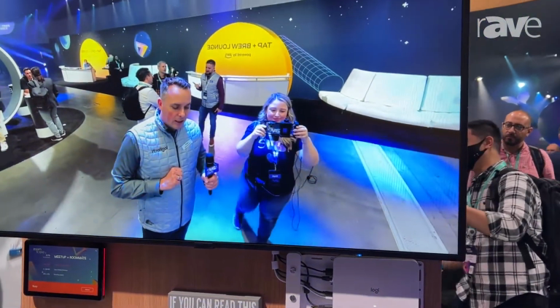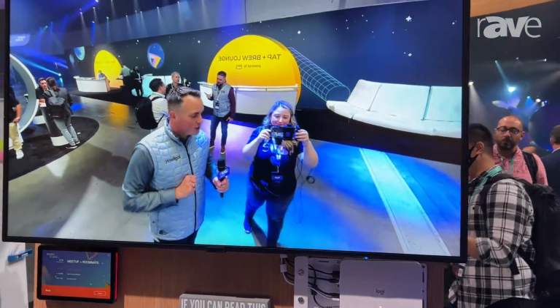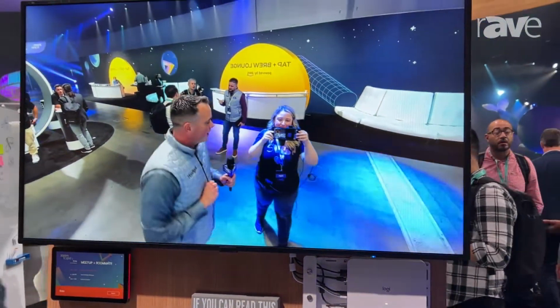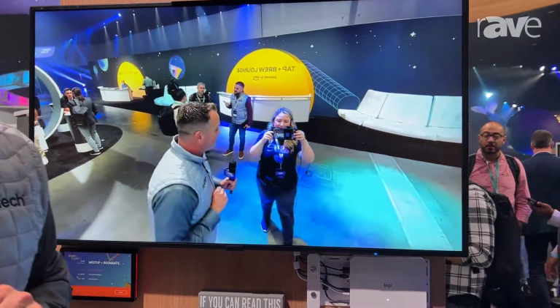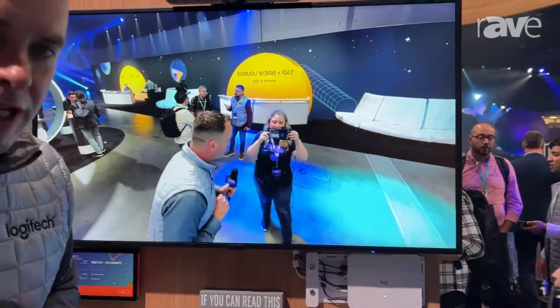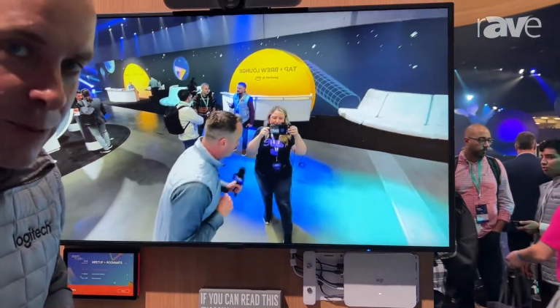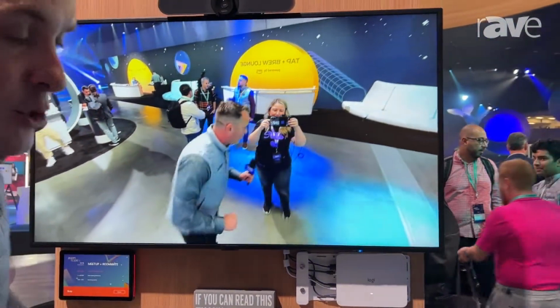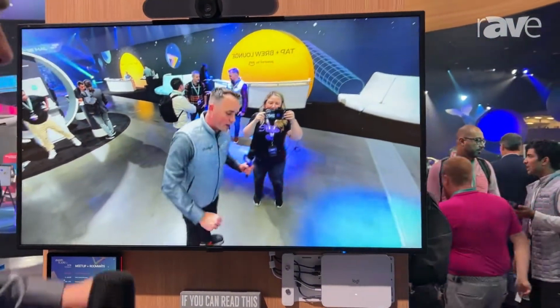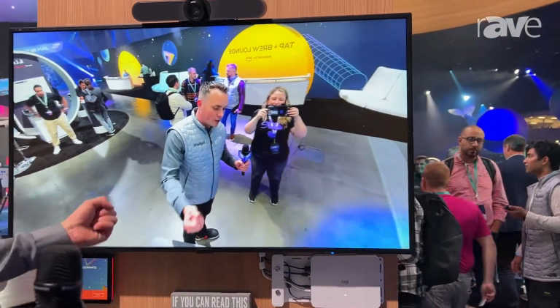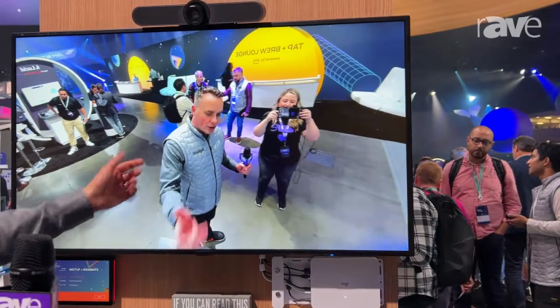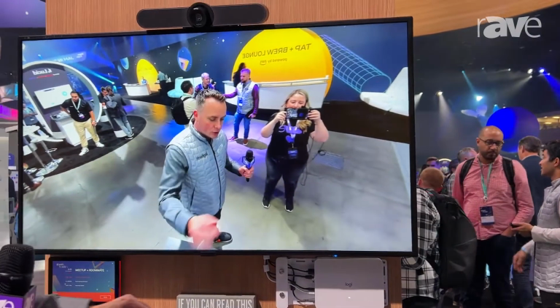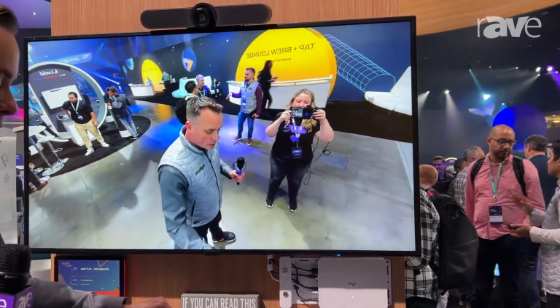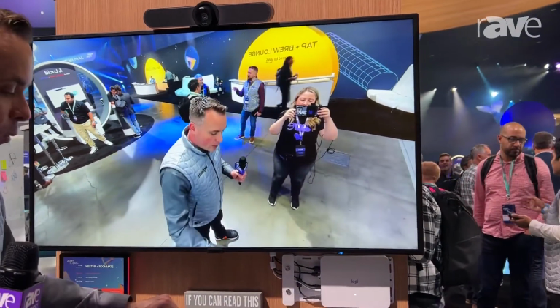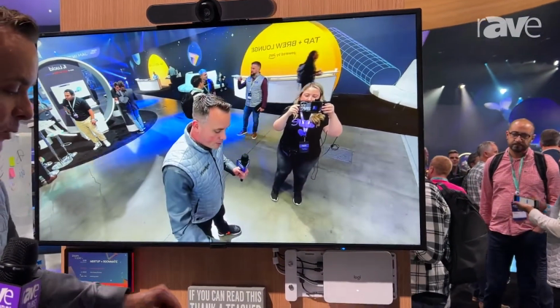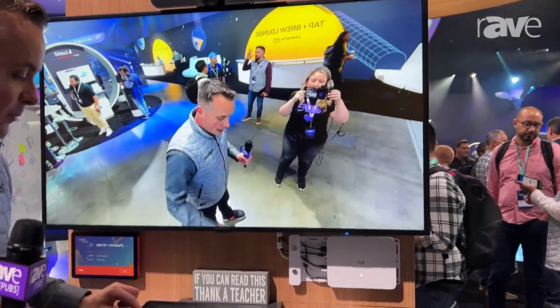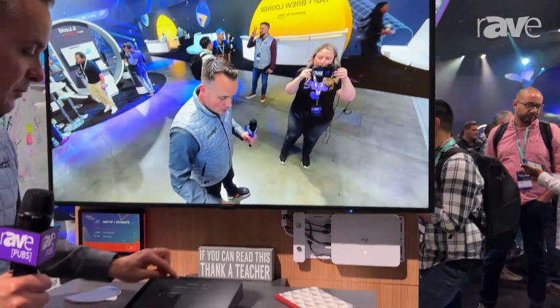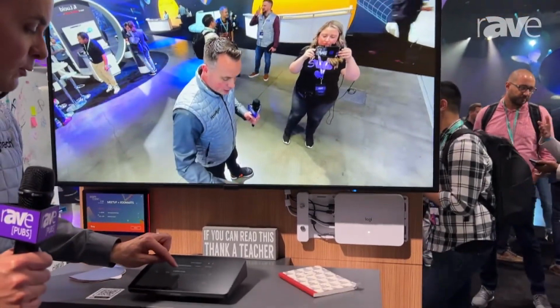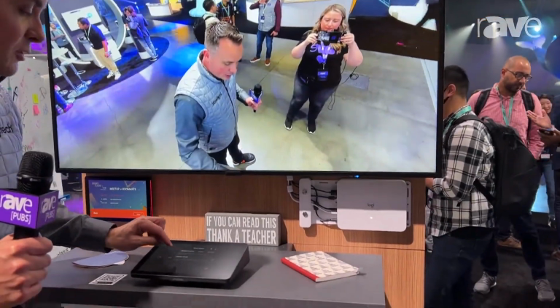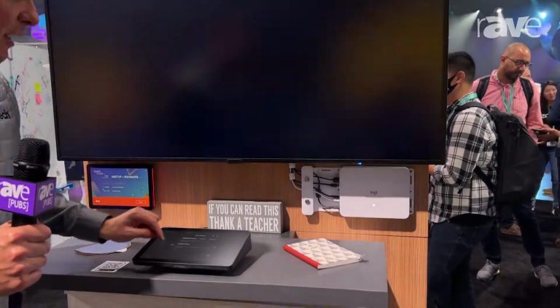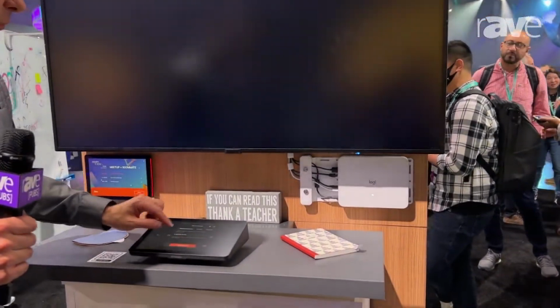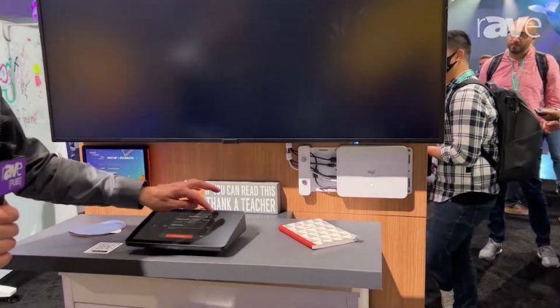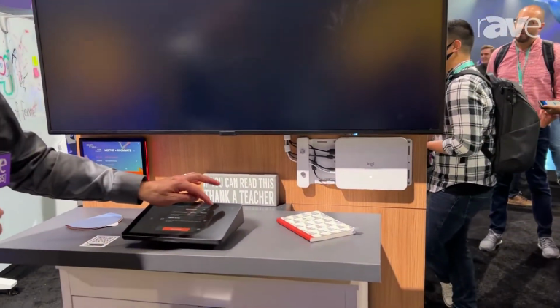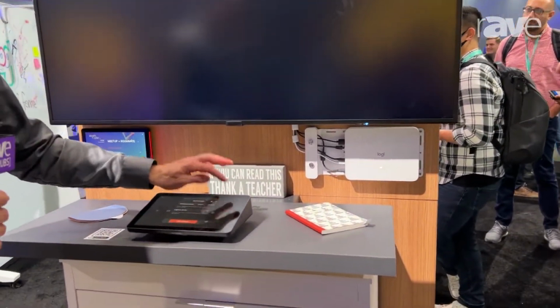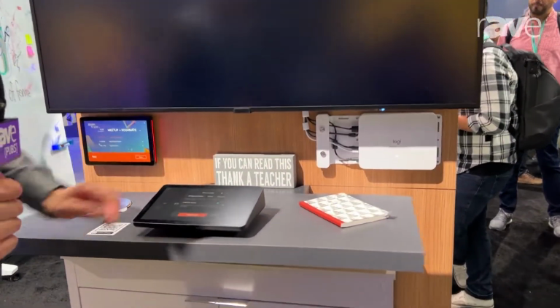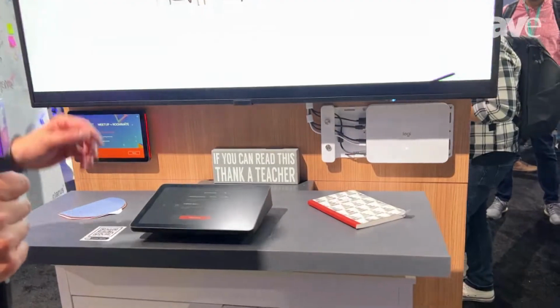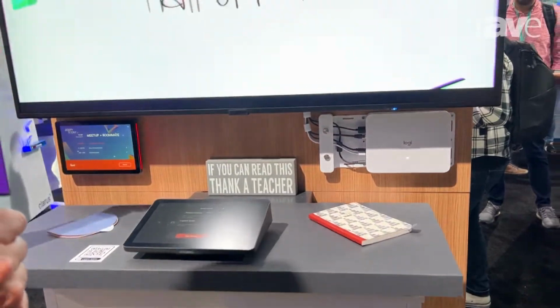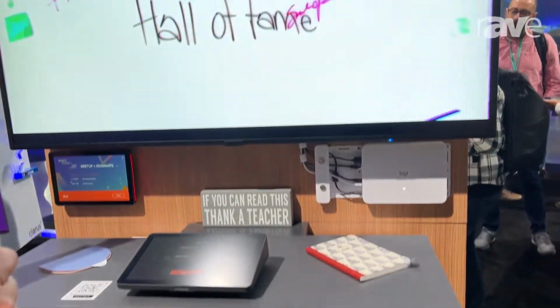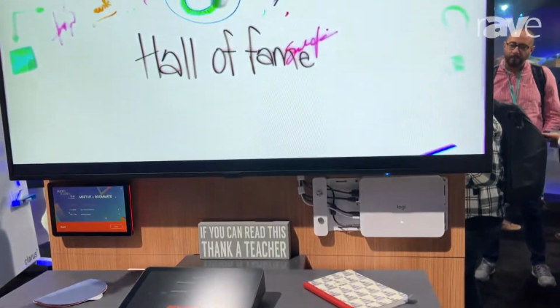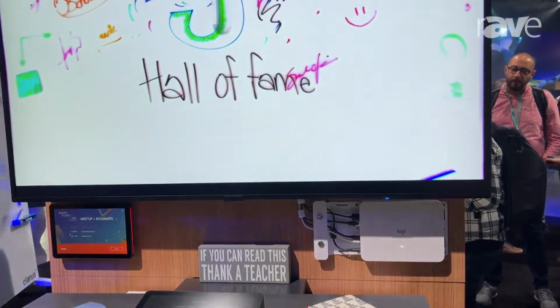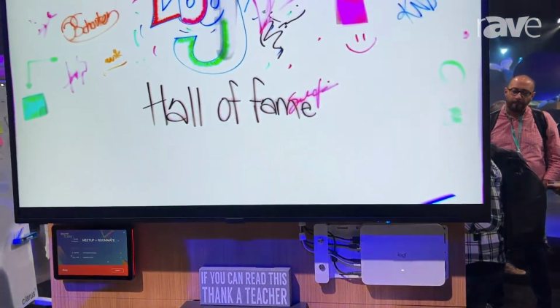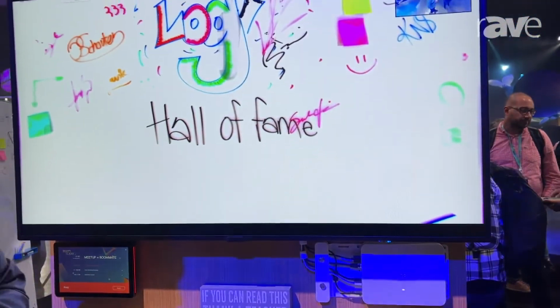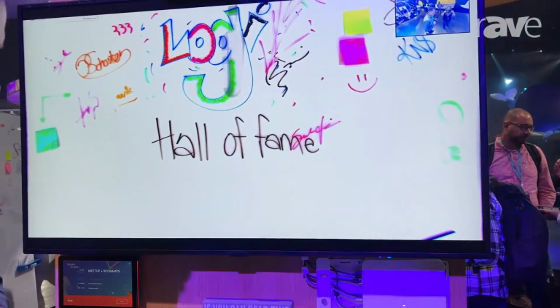We also have our Scribe whiteboard camera — with a push of a button I am now capturing an entire whiteboard with the Logitech Scribe.